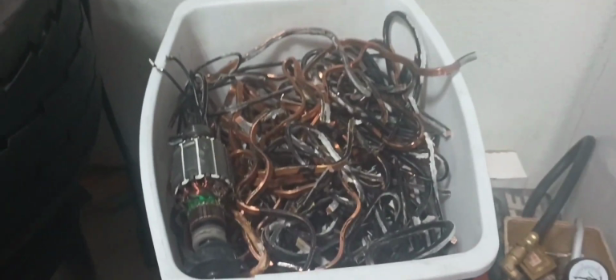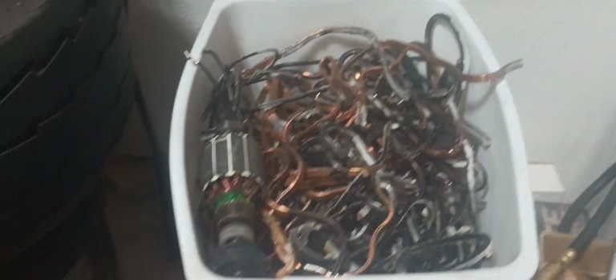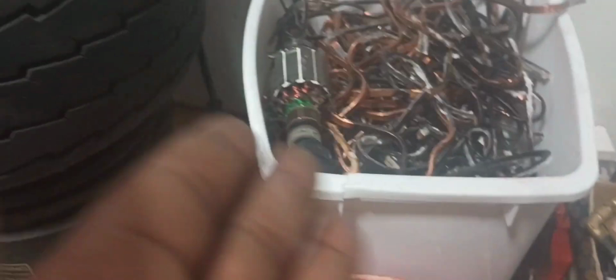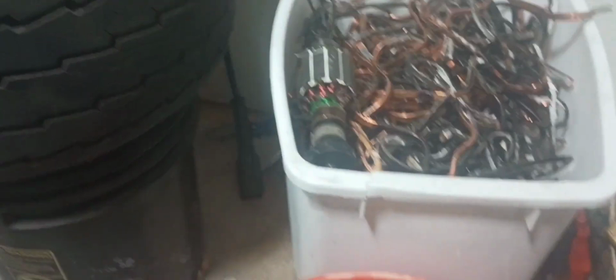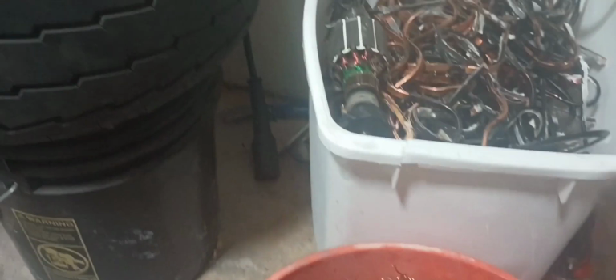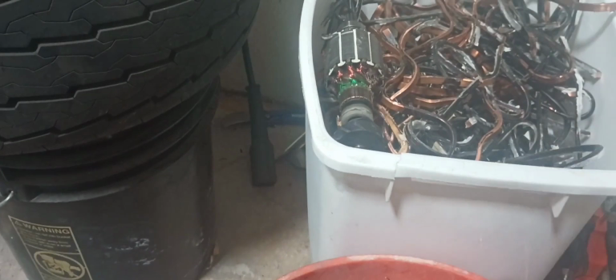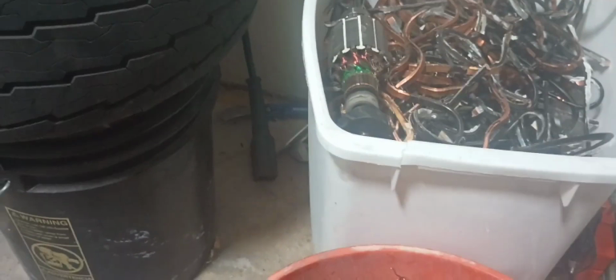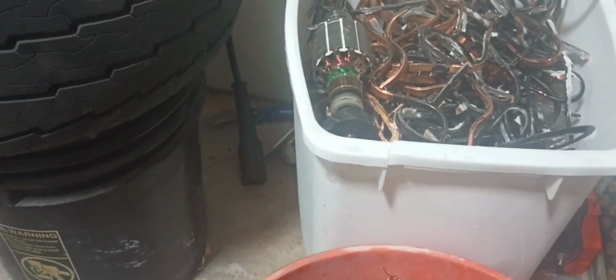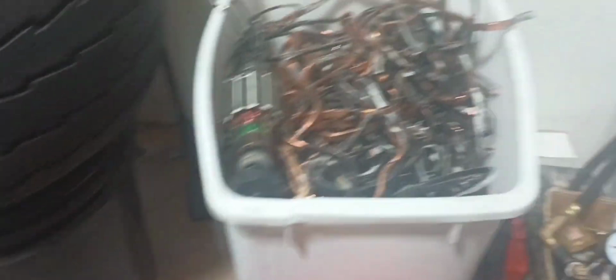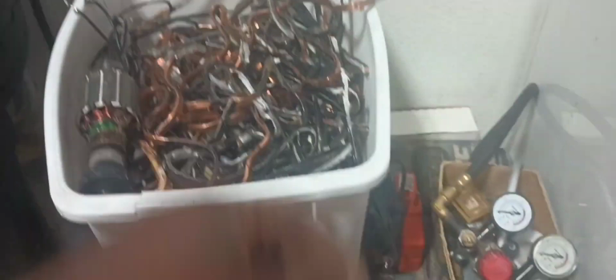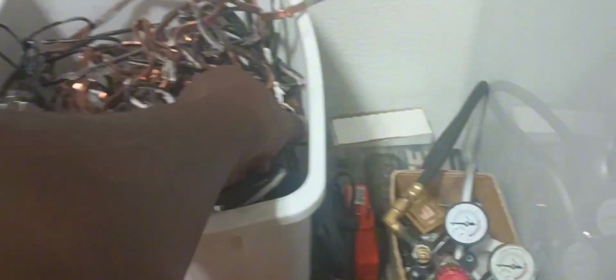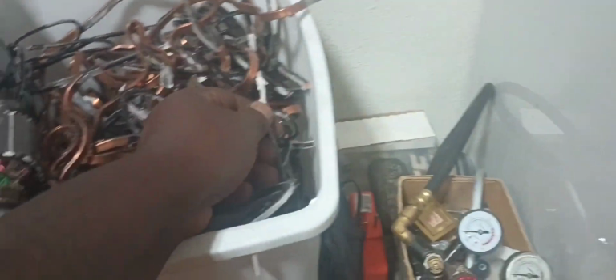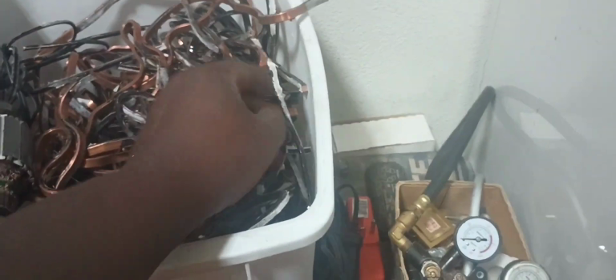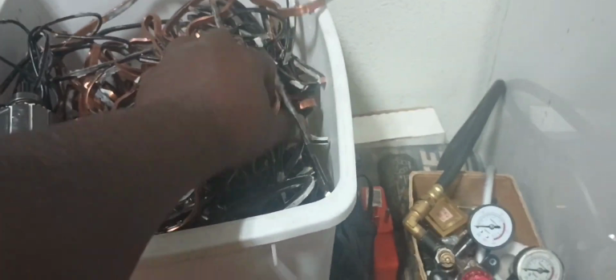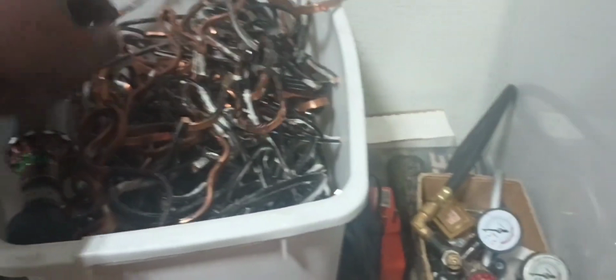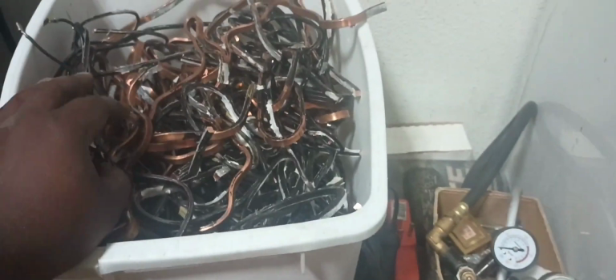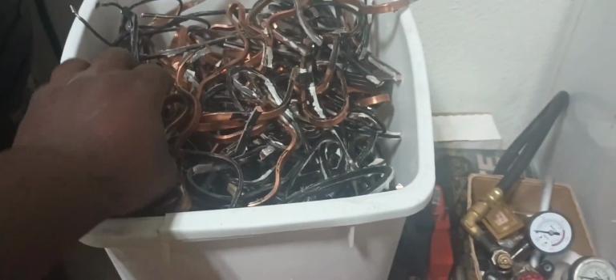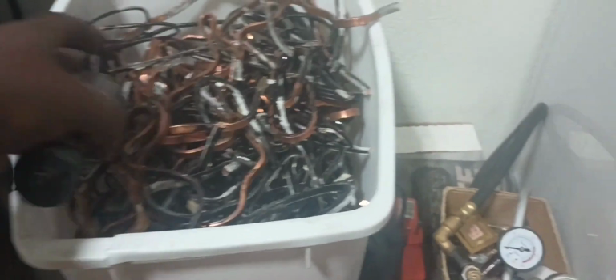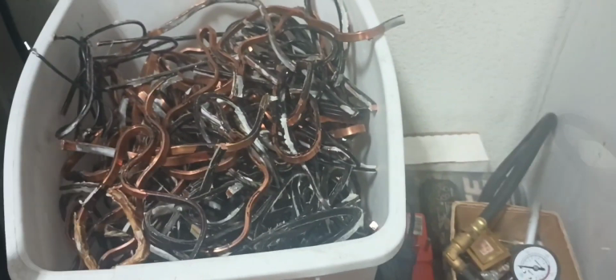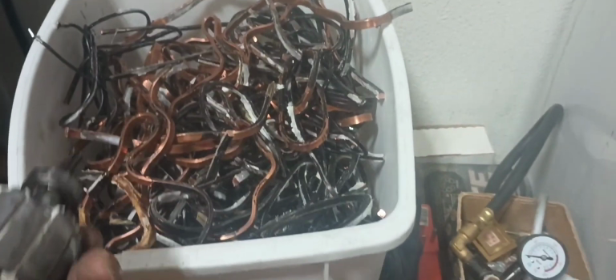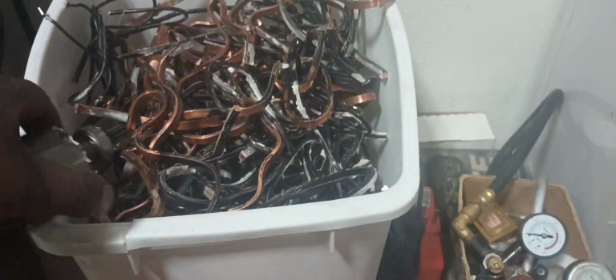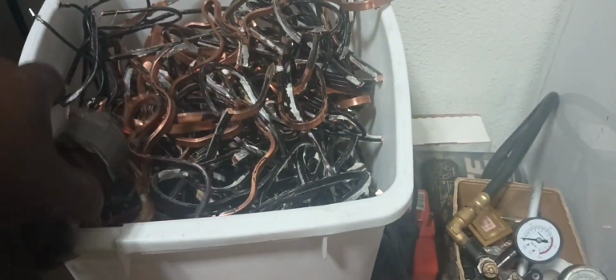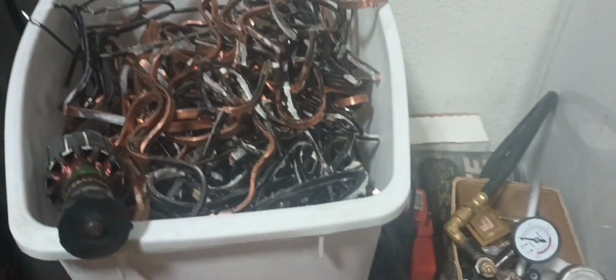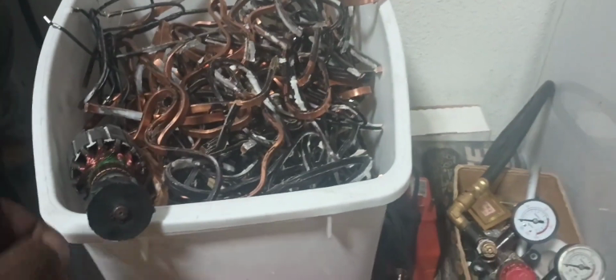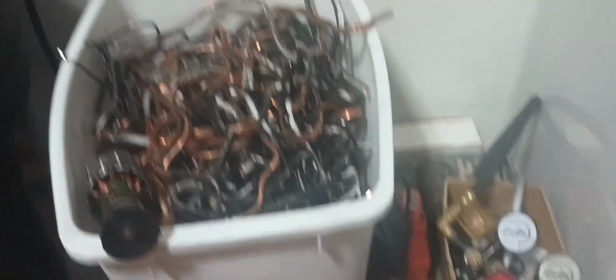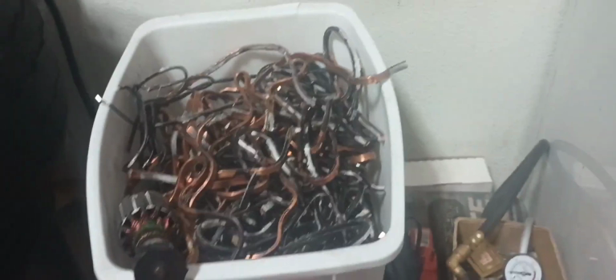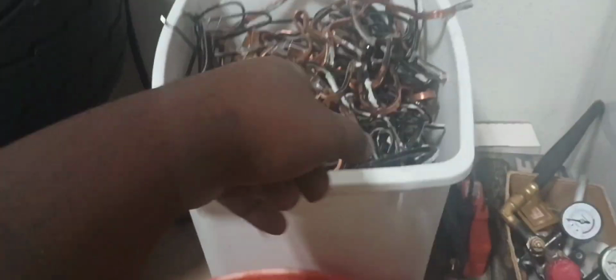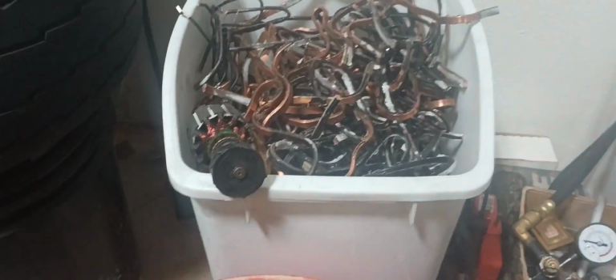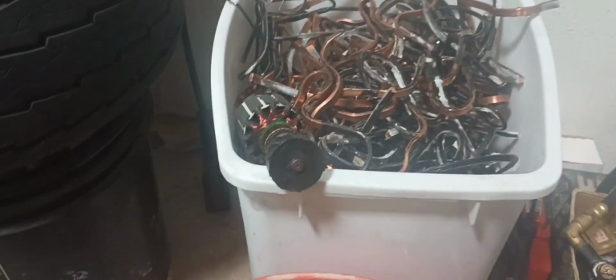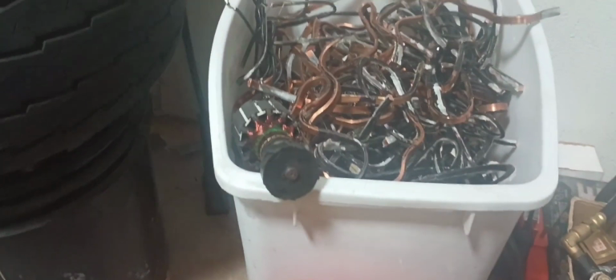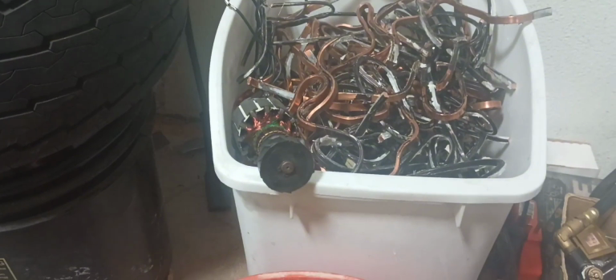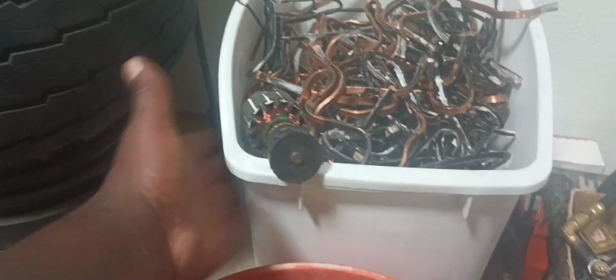We got this as clean as I can get. I hope they give me a clean price for it since it's not so much. These are like two transformers — big transformers.